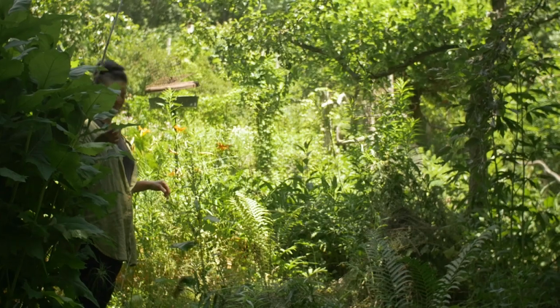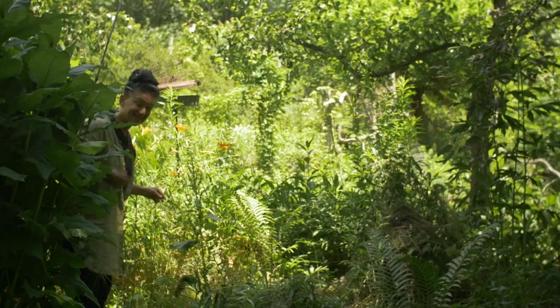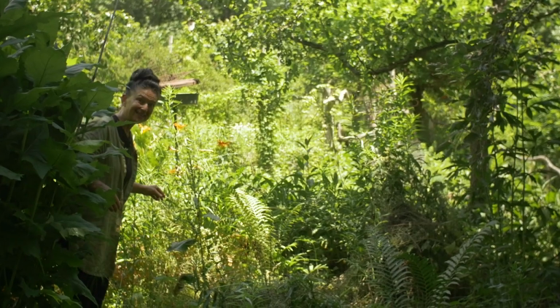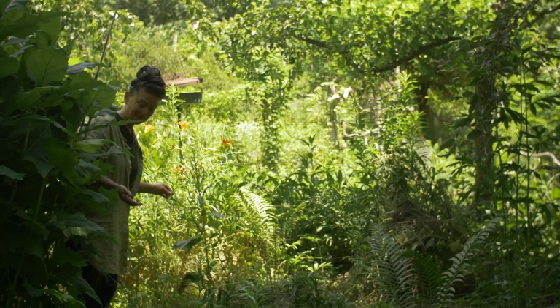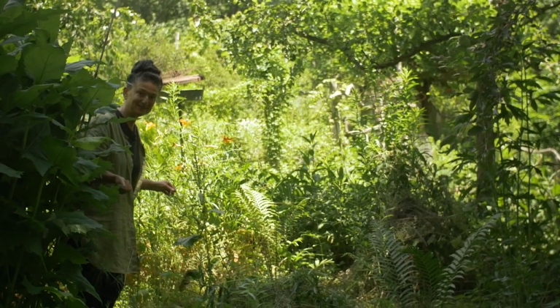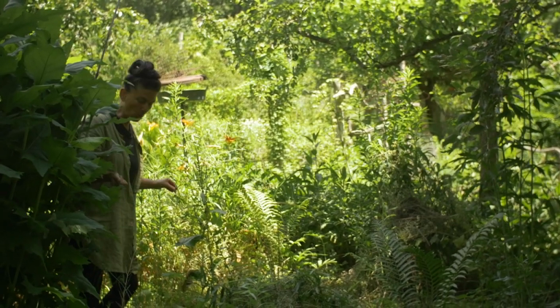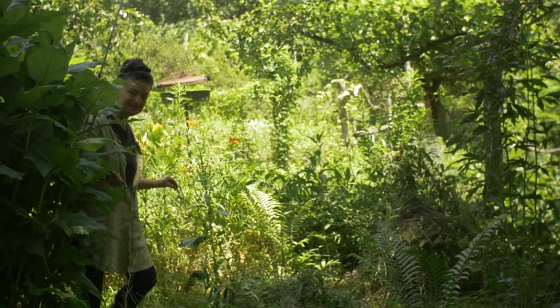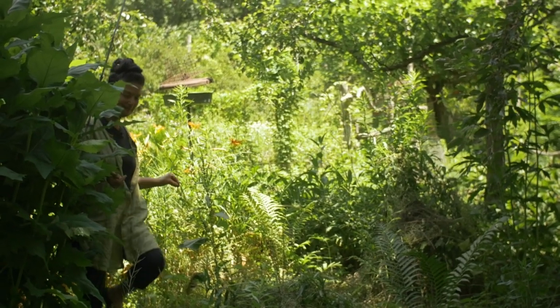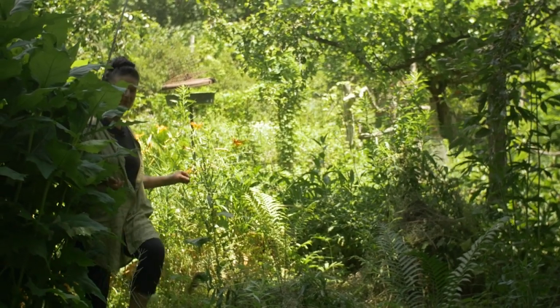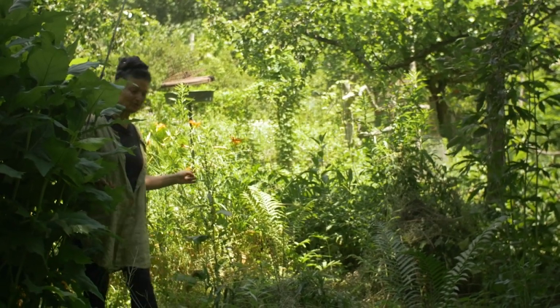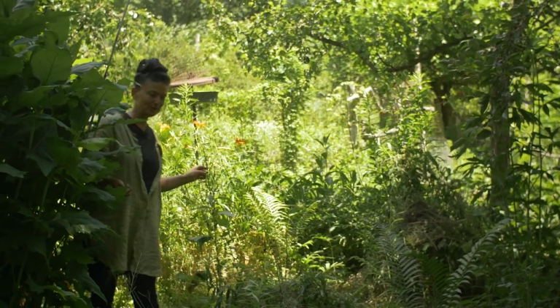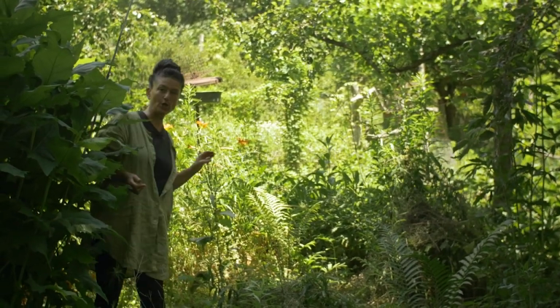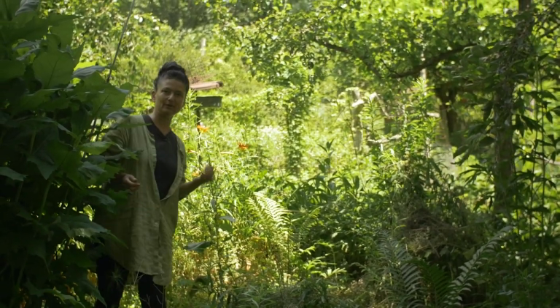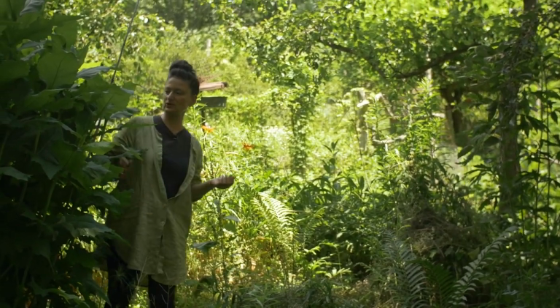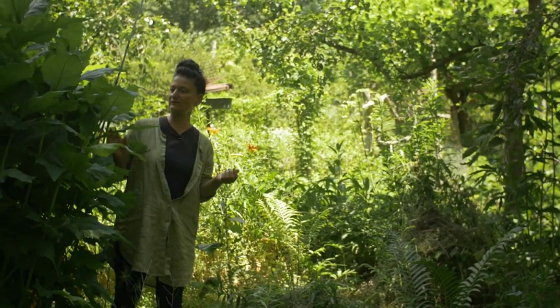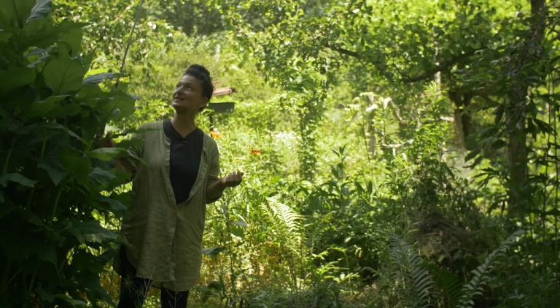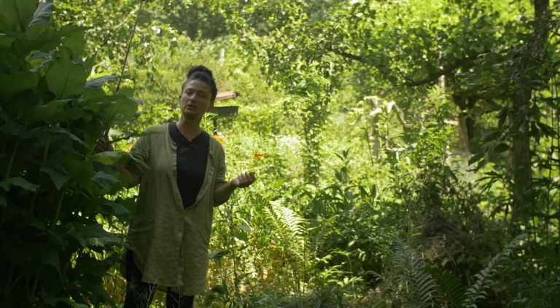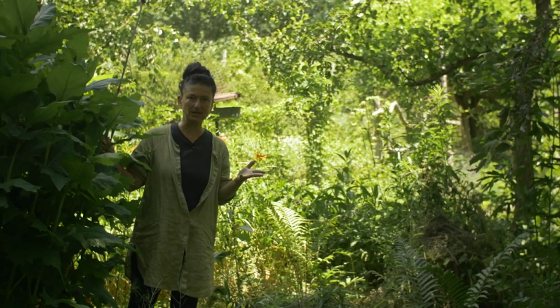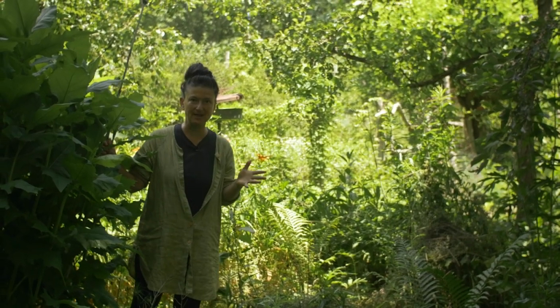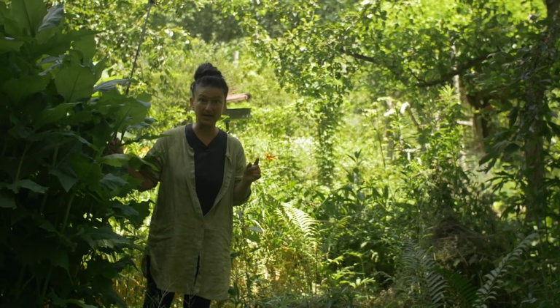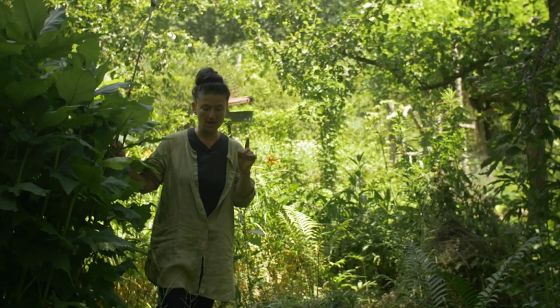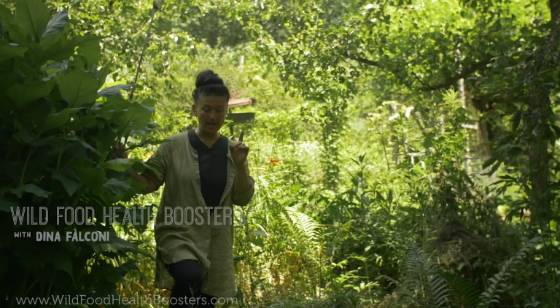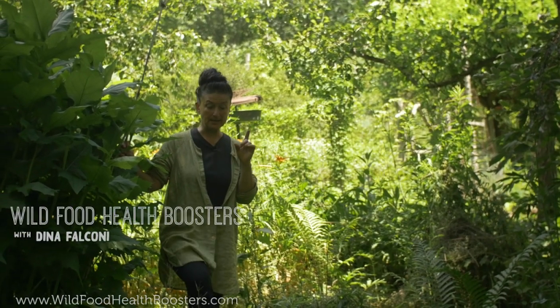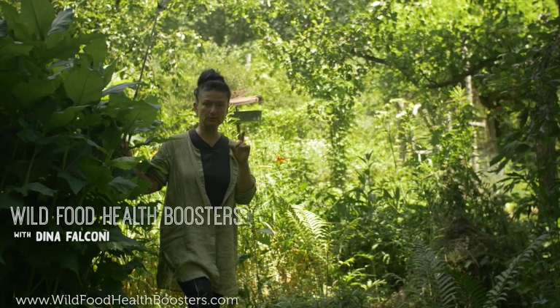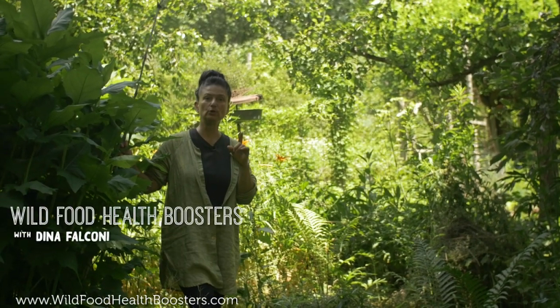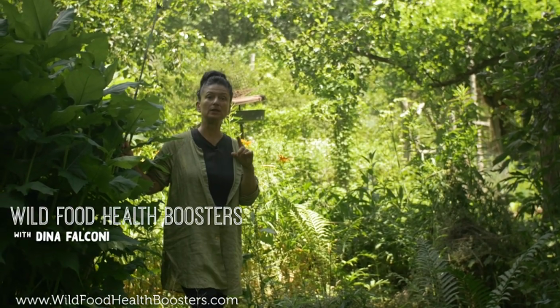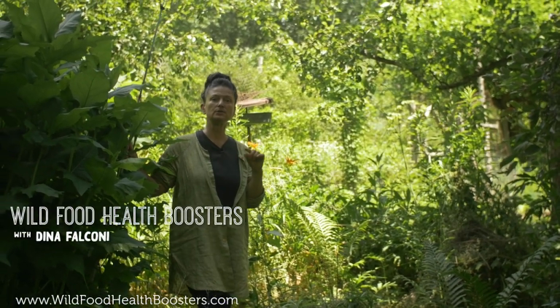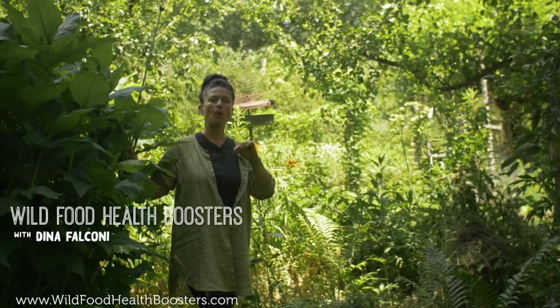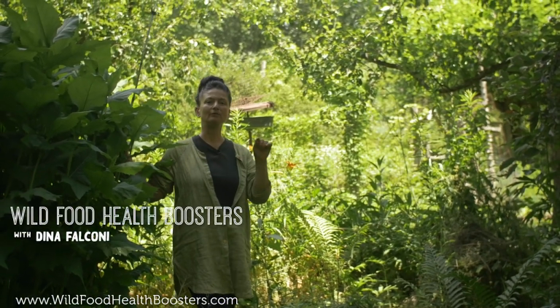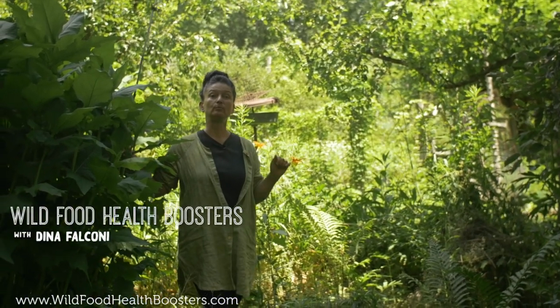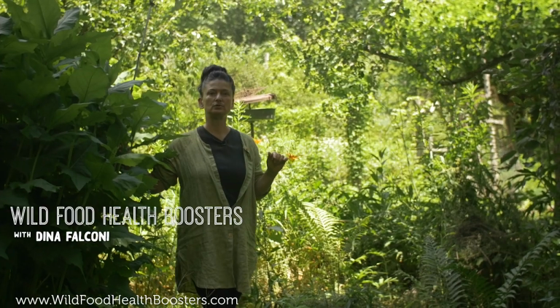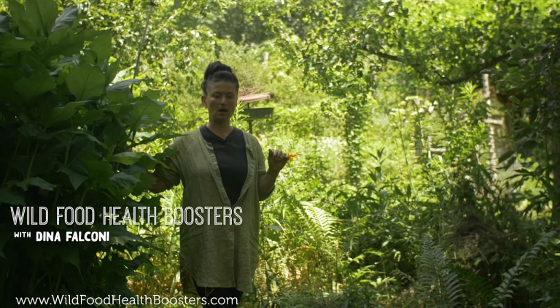Hi there, my name is Dina Falcone. I'm an herbalist, educator, and the author of Foraging and Feasting and Earthly Bodies and Heavenly Hair. I just released my new online course, WildFoodHealthBoosters.com.